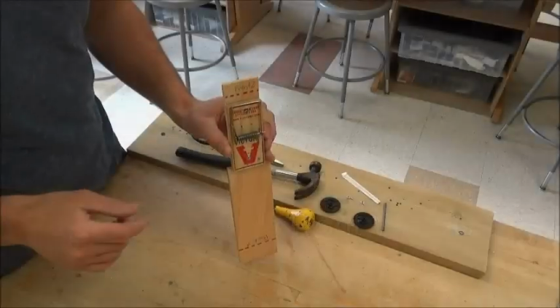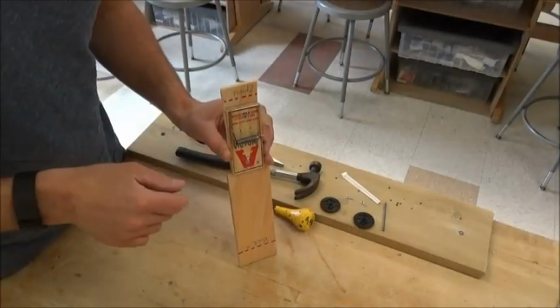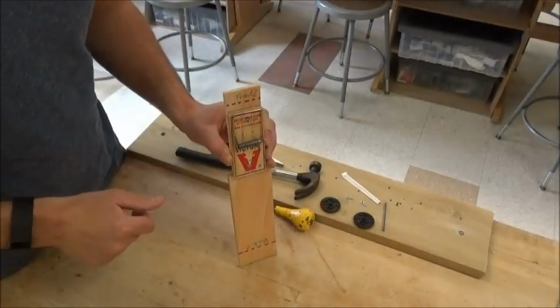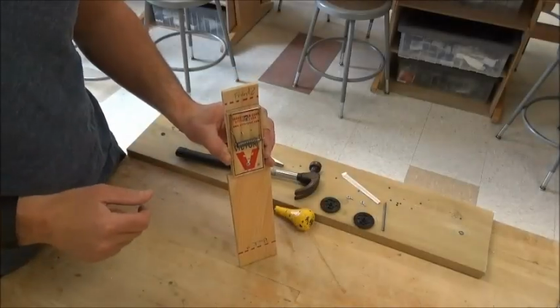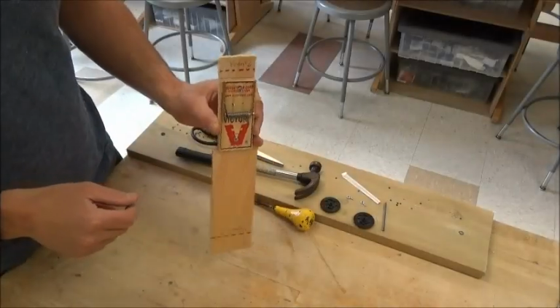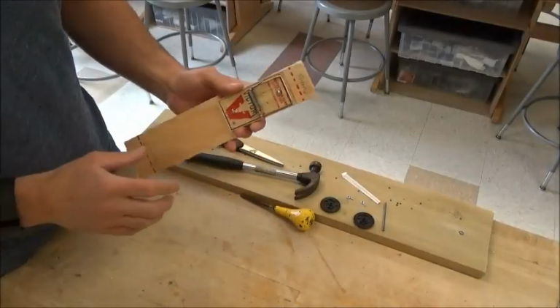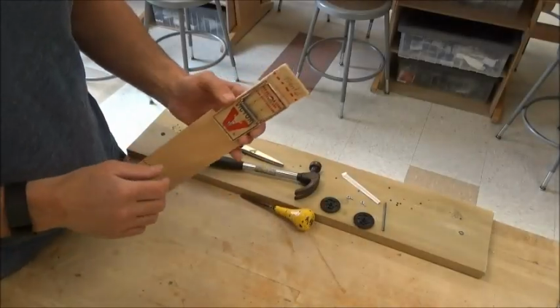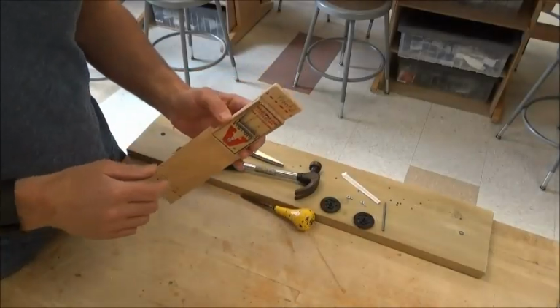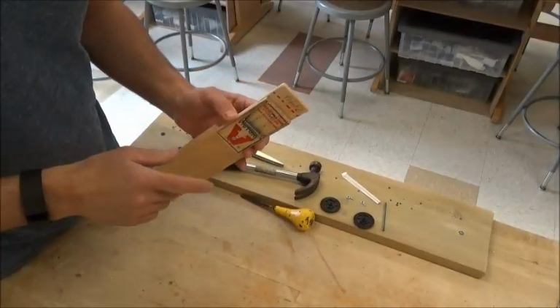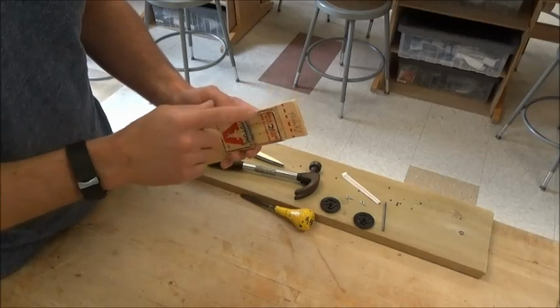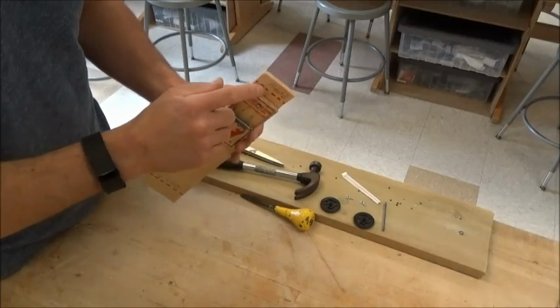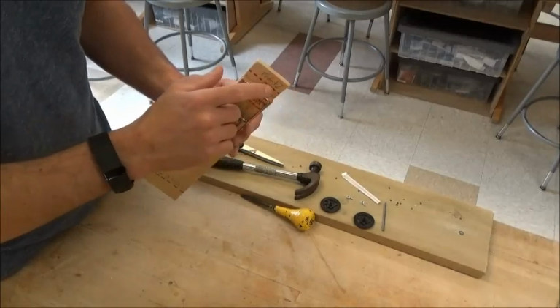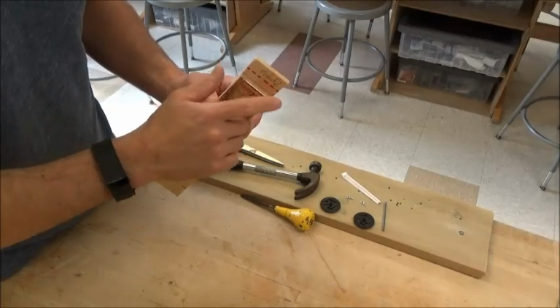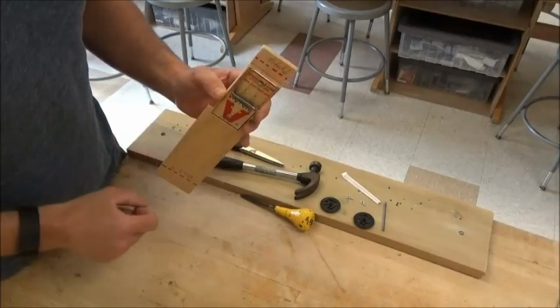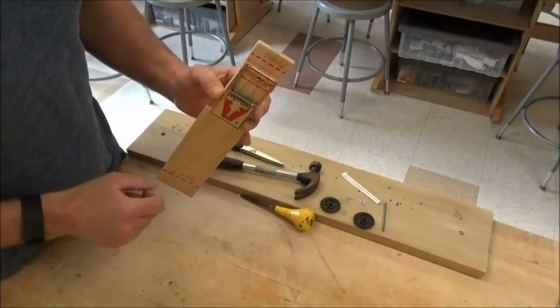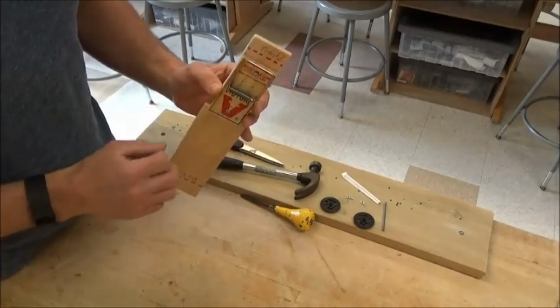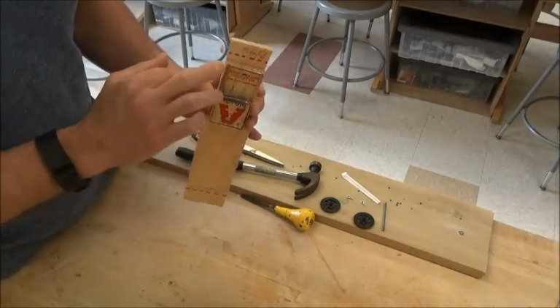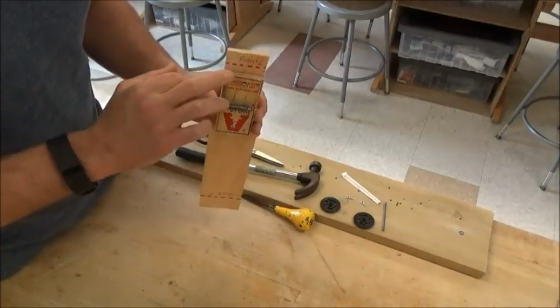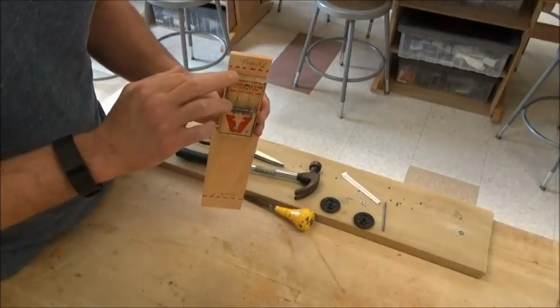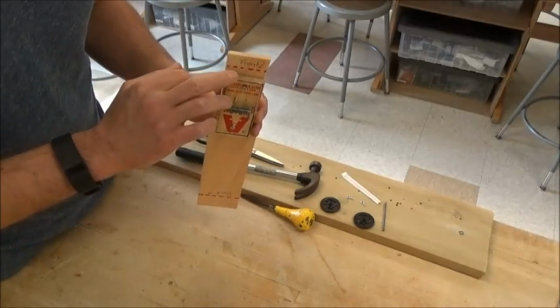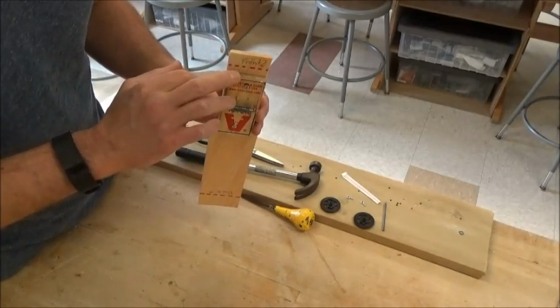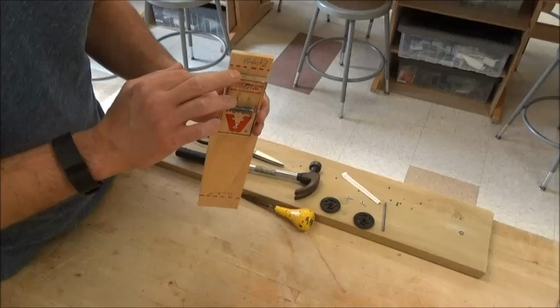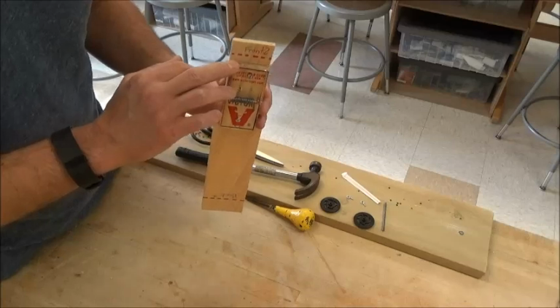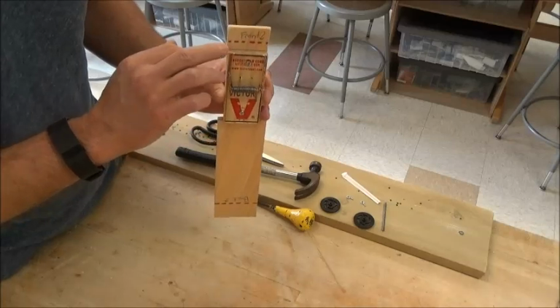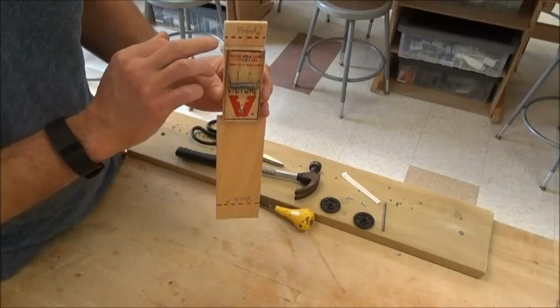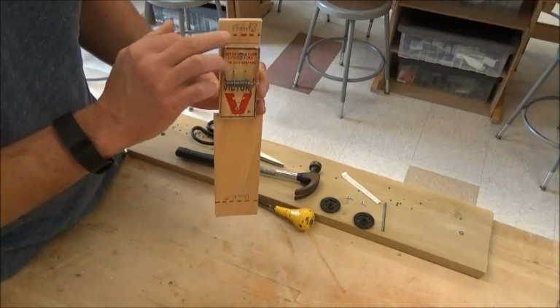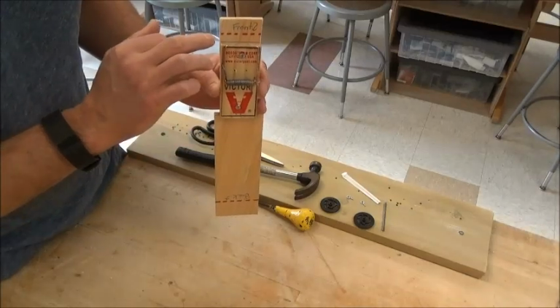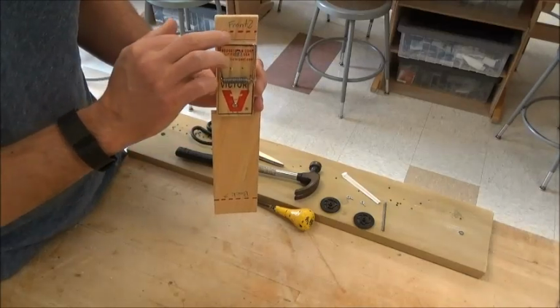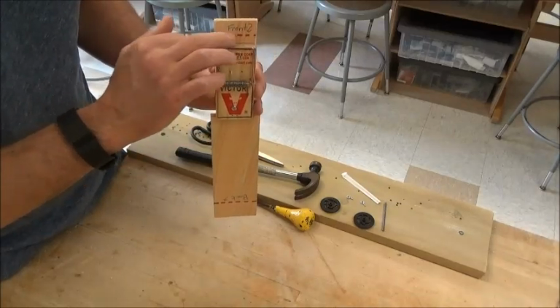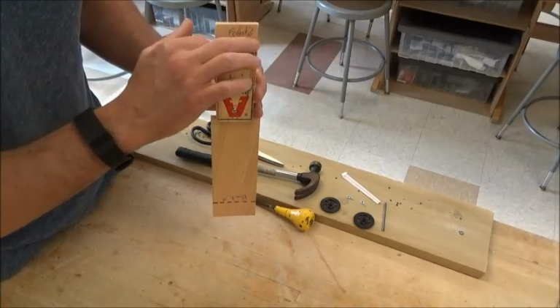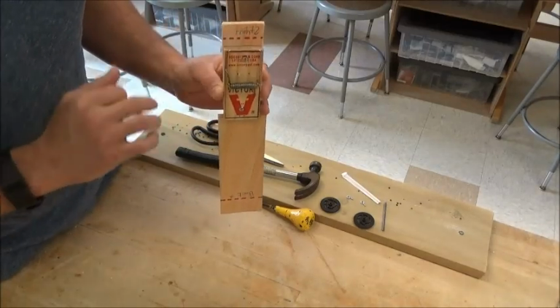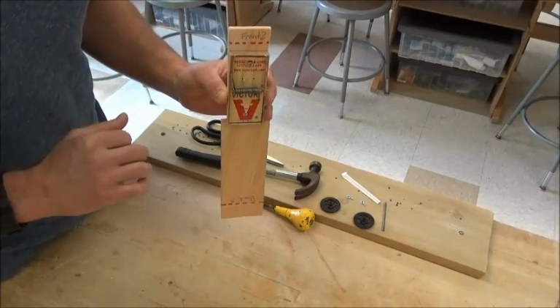In this step of the mousetrap car, we are going to be attaching the front wheels. You'll be attaching them where you've already designed and drawn a perpendicular, straight line where the front axle is going to go.